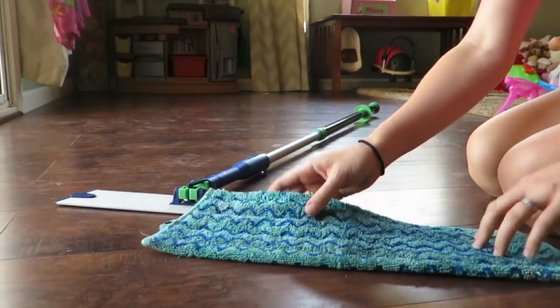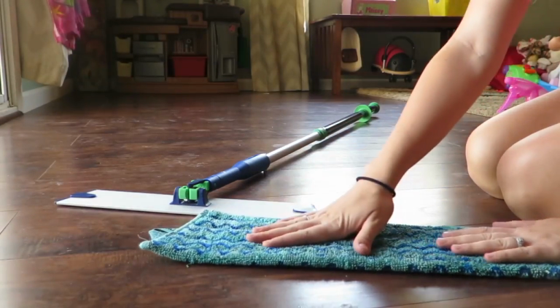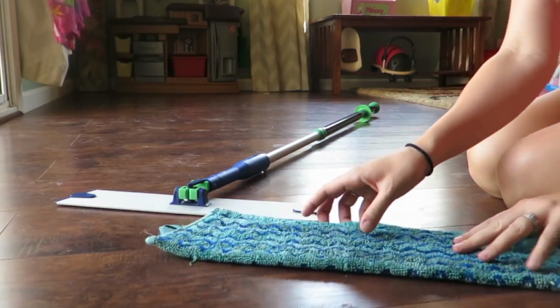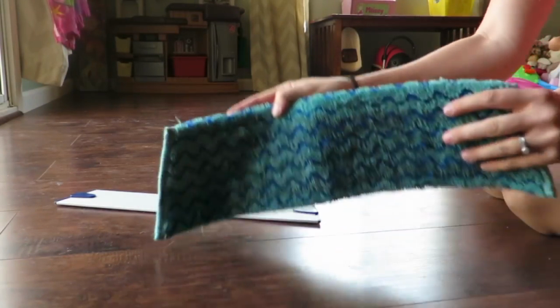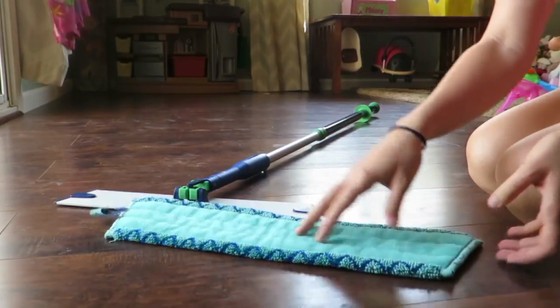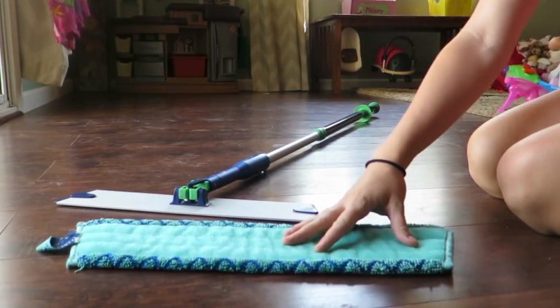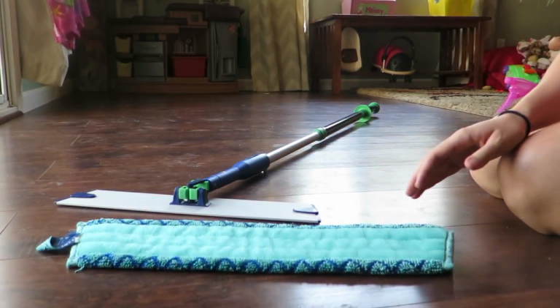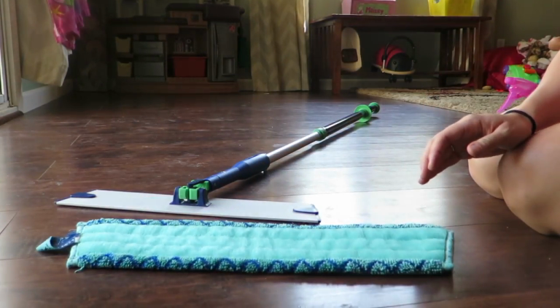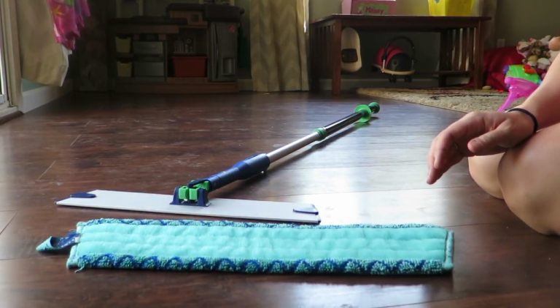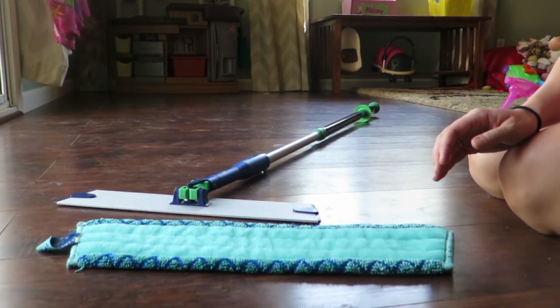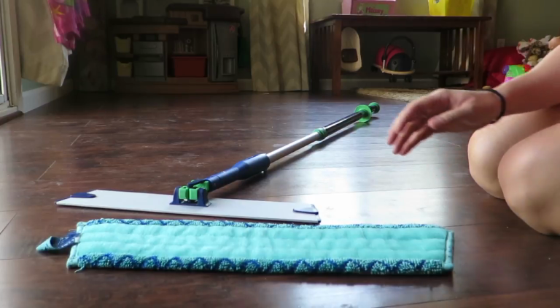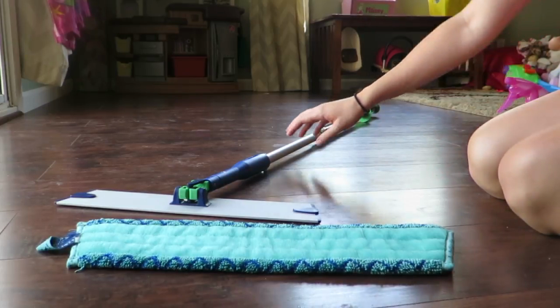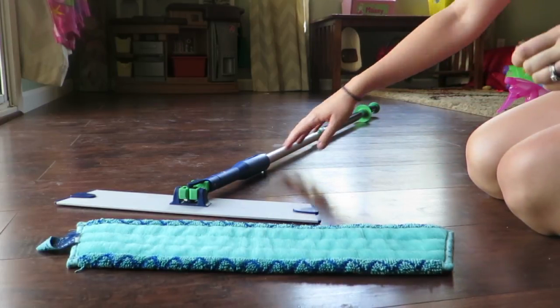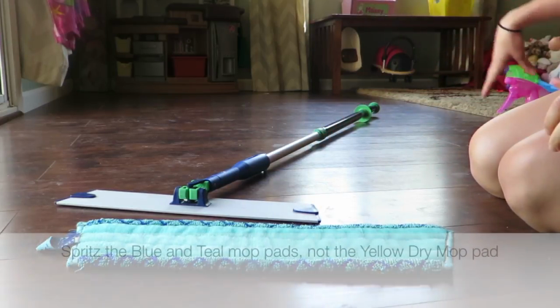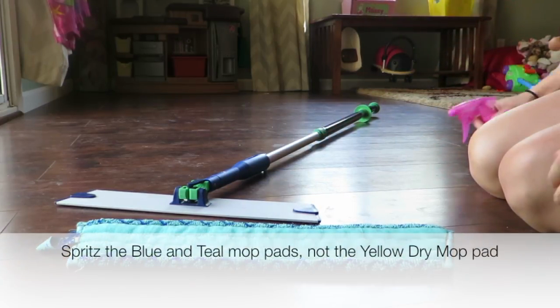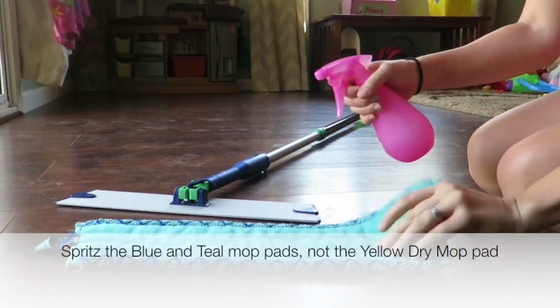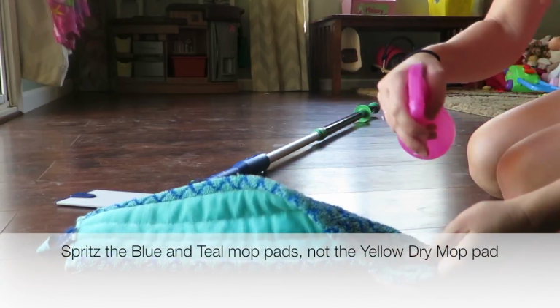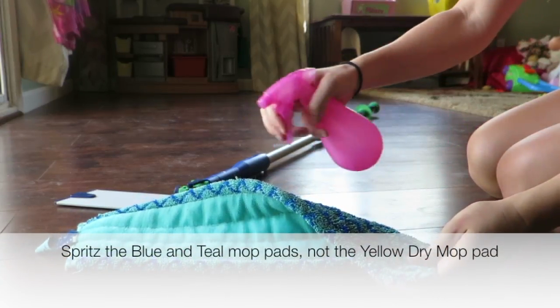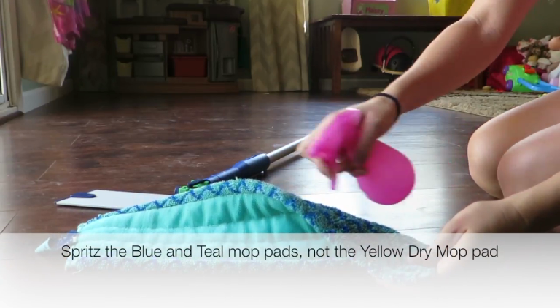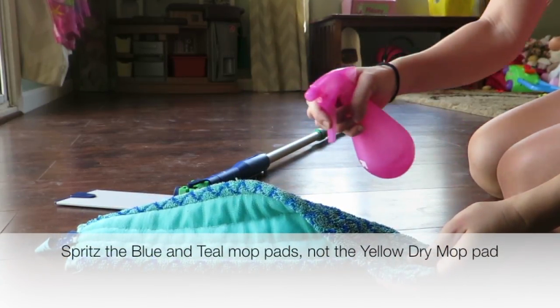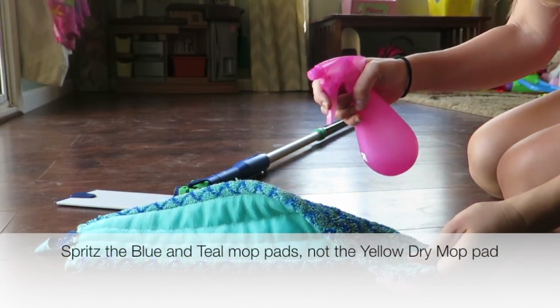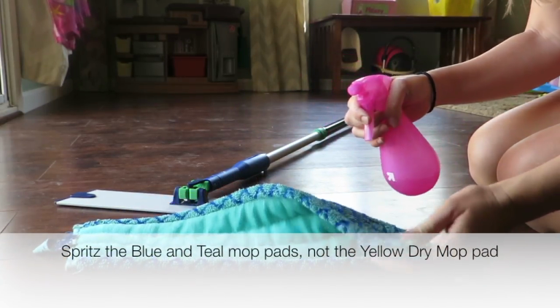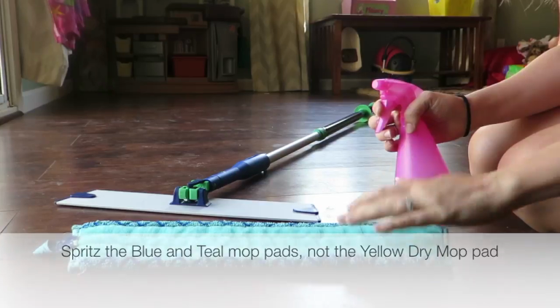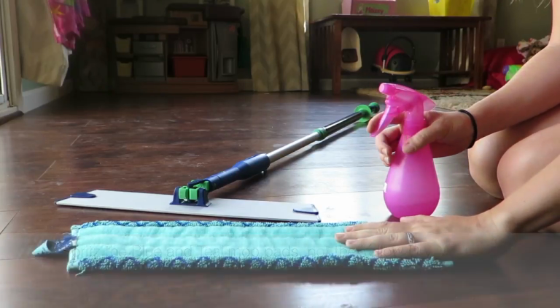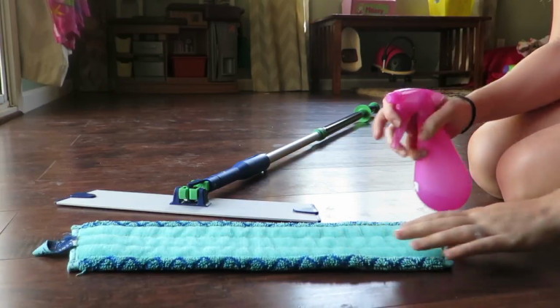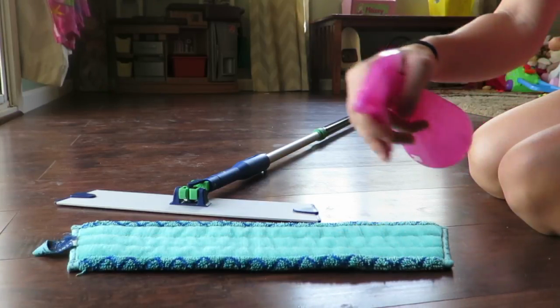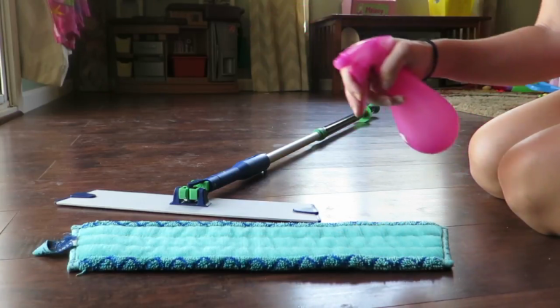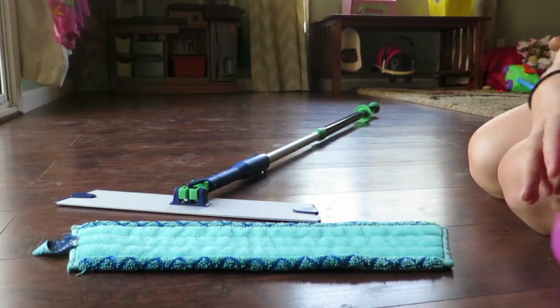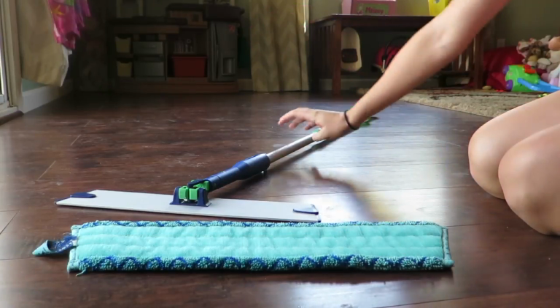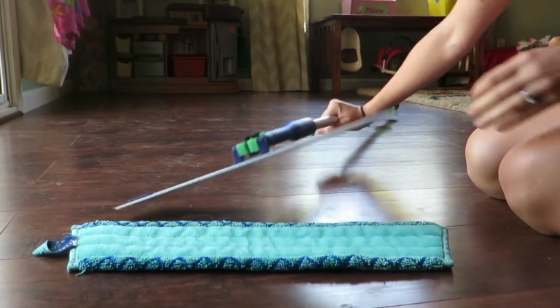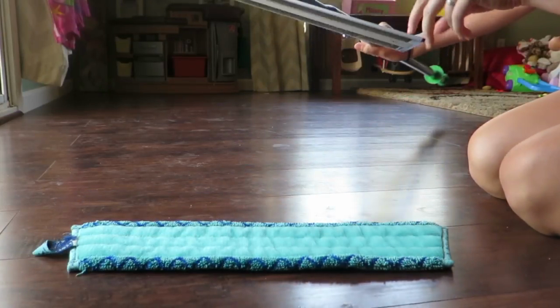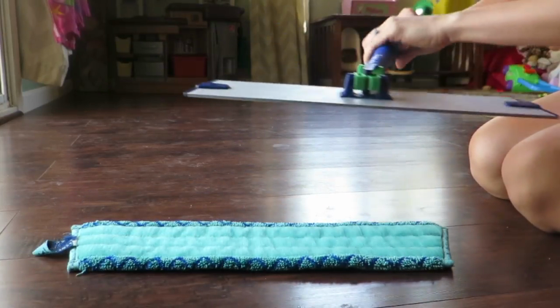I just got these wet in the sink and I wrung them out really, really well. You can also just spritz the dry pad with some water or spray it right on the floor and mop away.